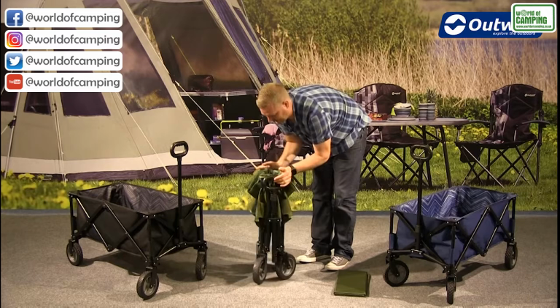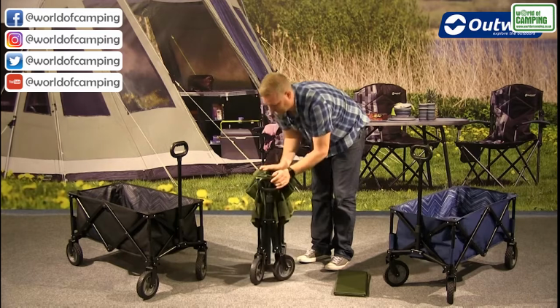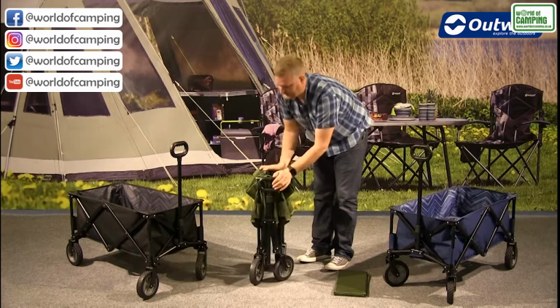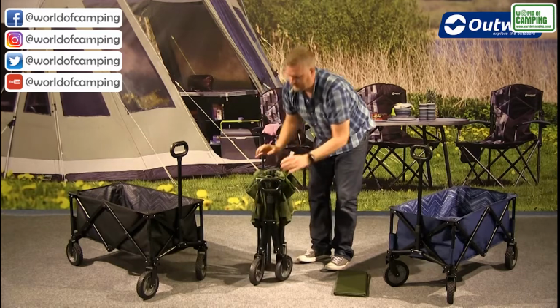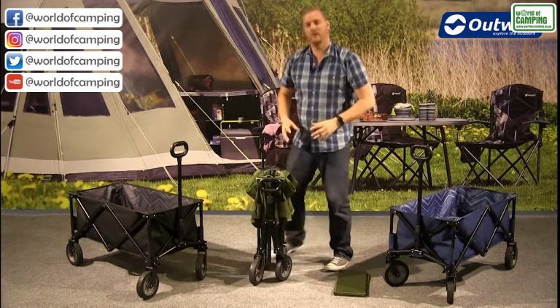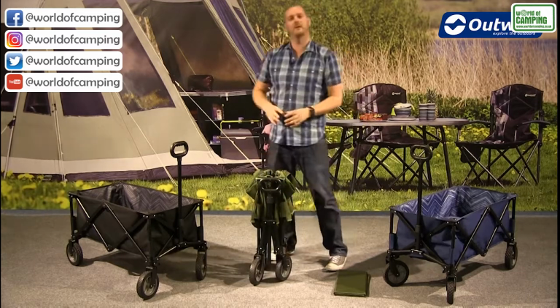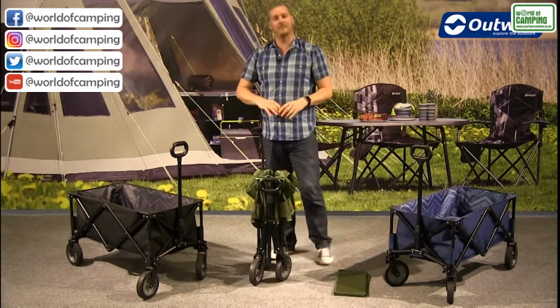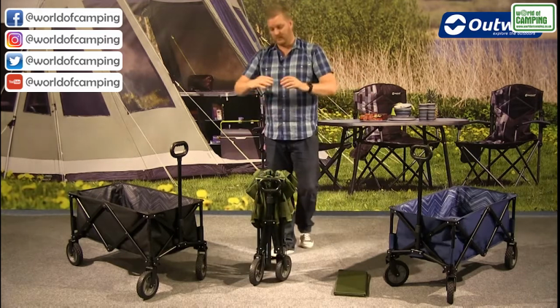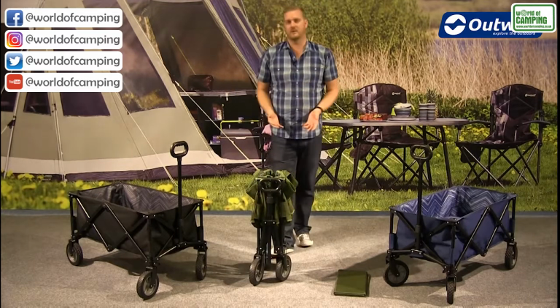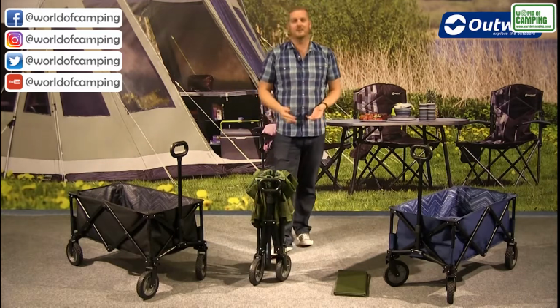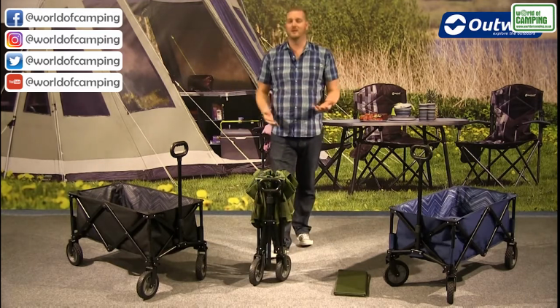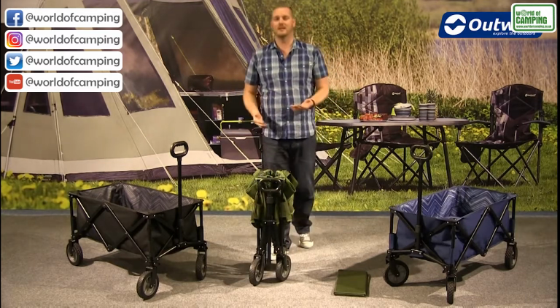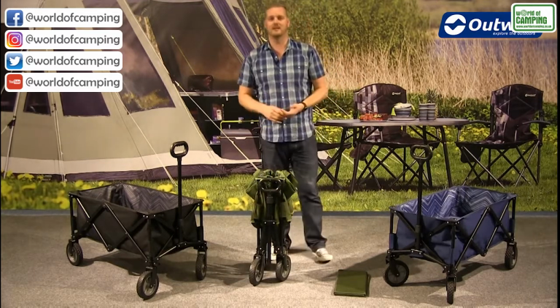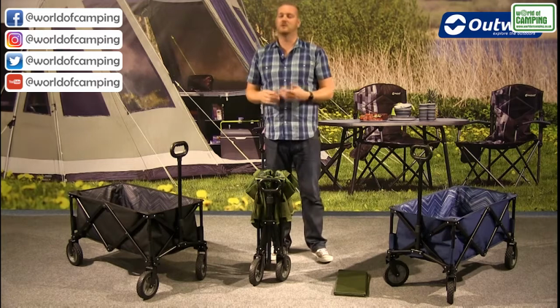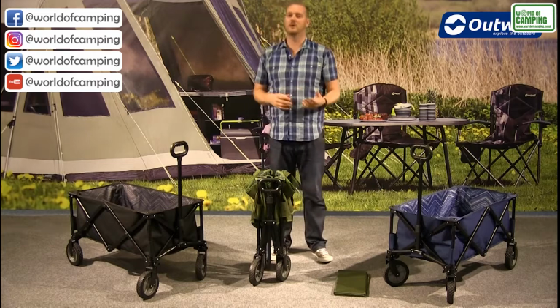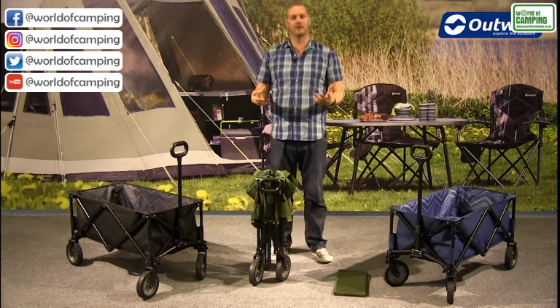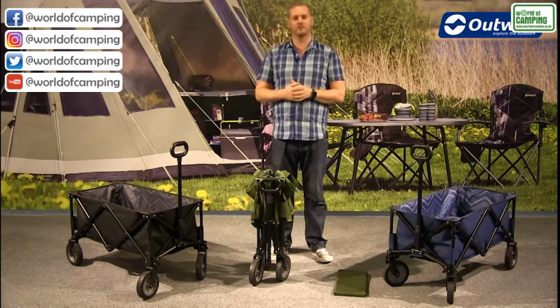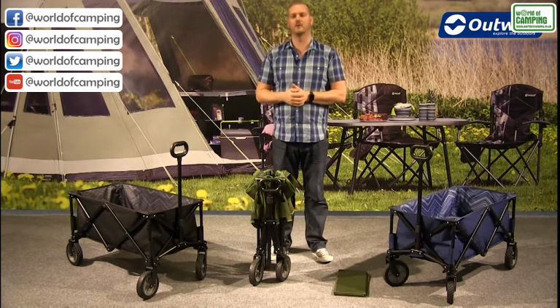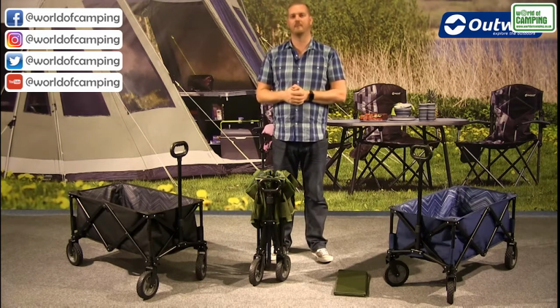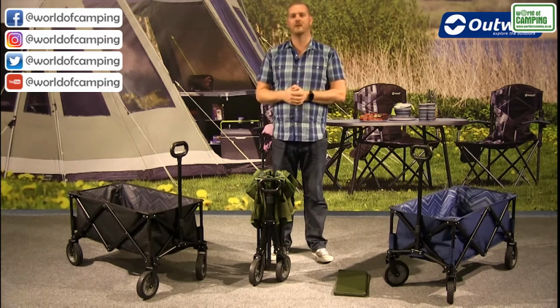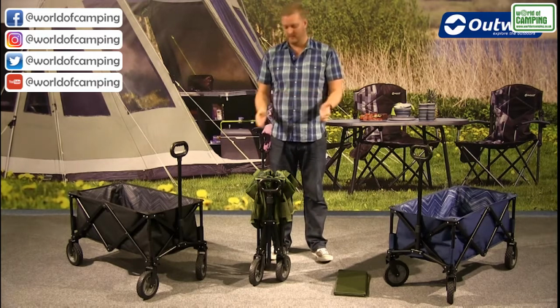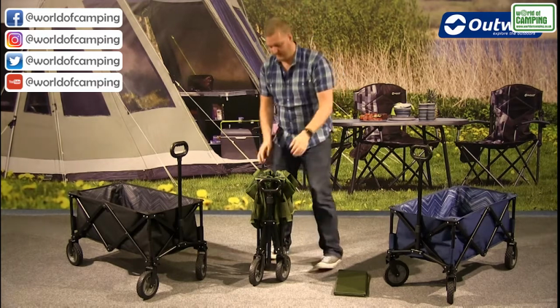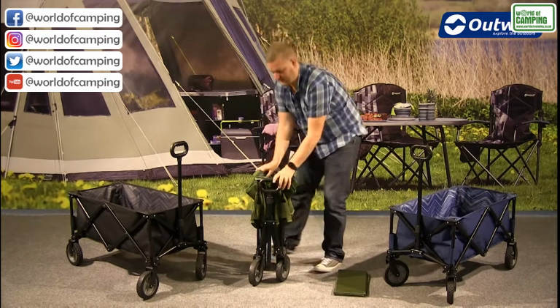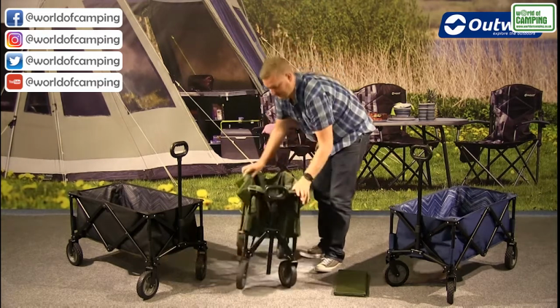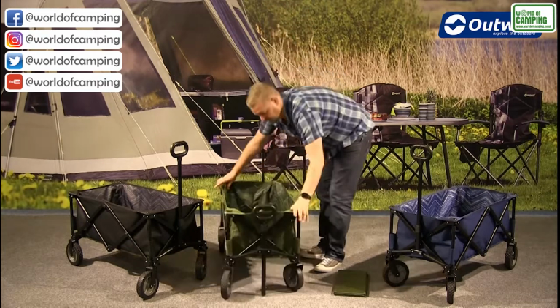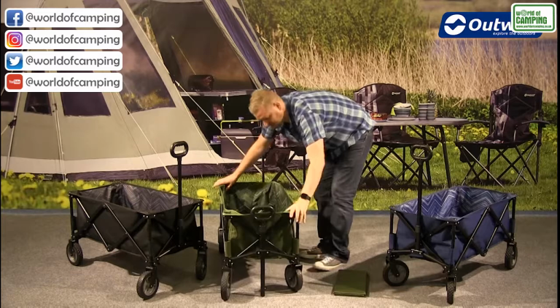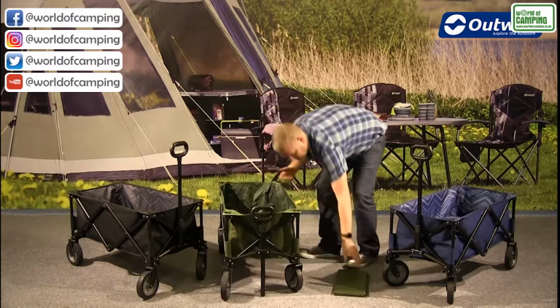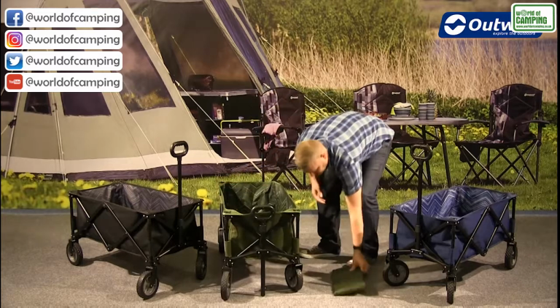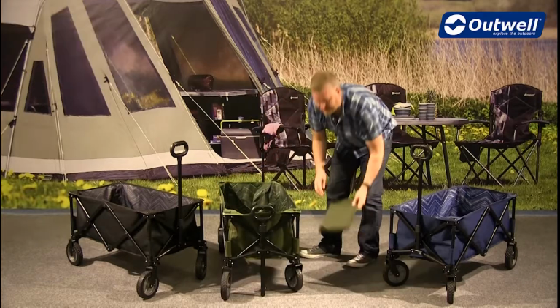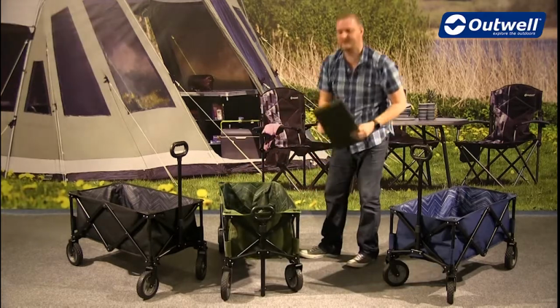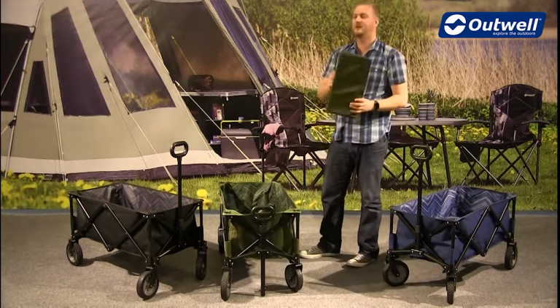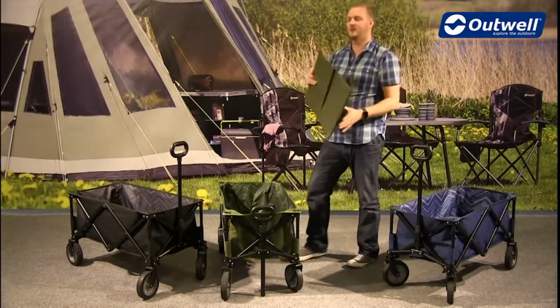Then what you have is a bag which covers all of this, making it really handy and easy to store and of course to carry around as well. So there you have it — that's all the features of our transporters. Thanks very much.